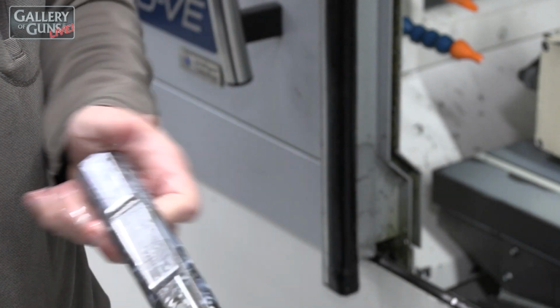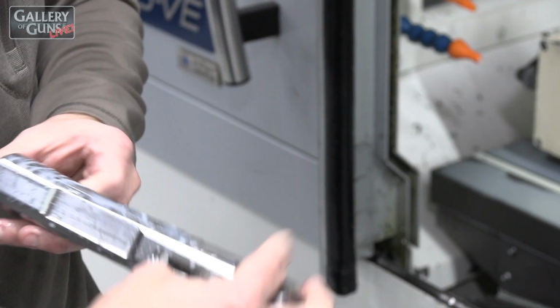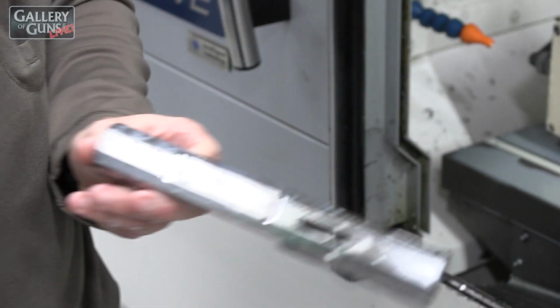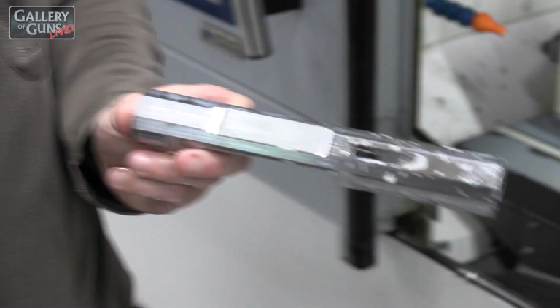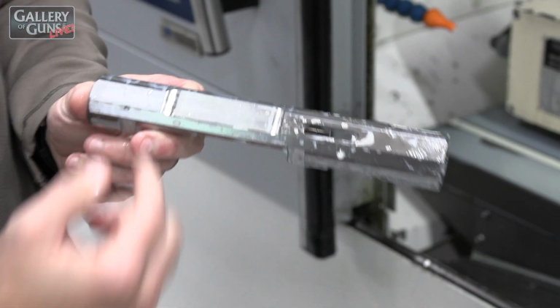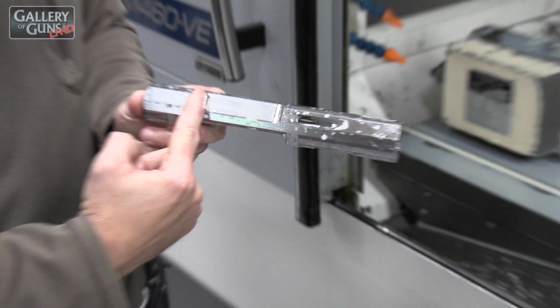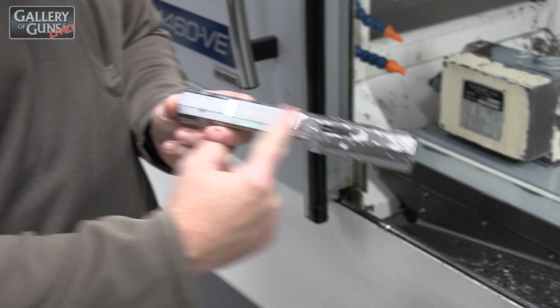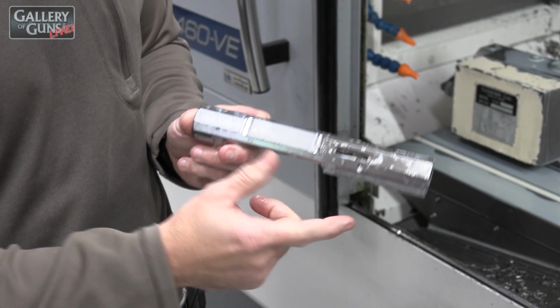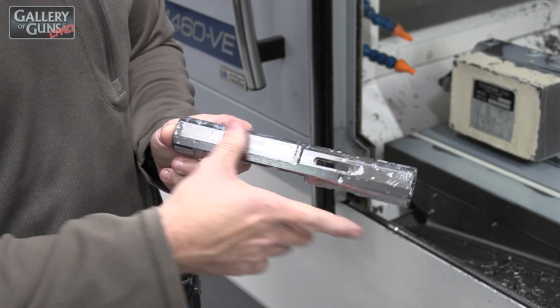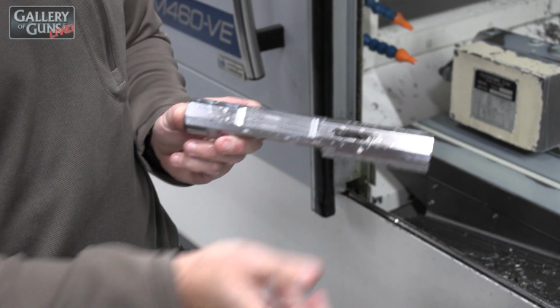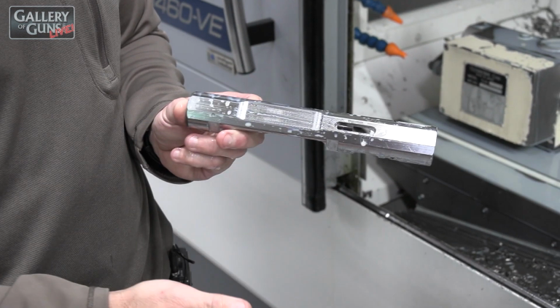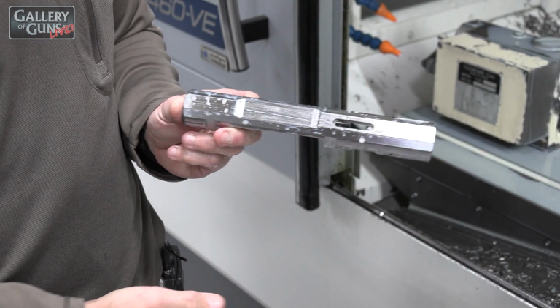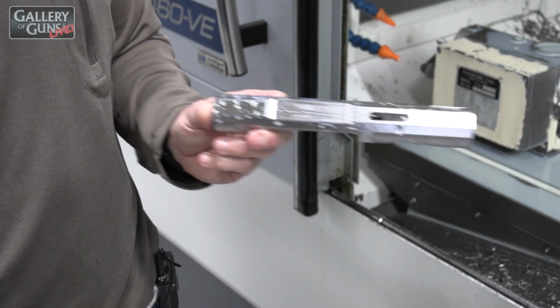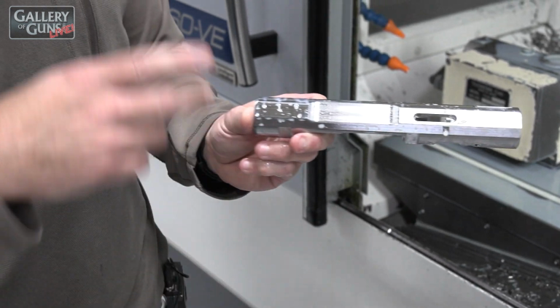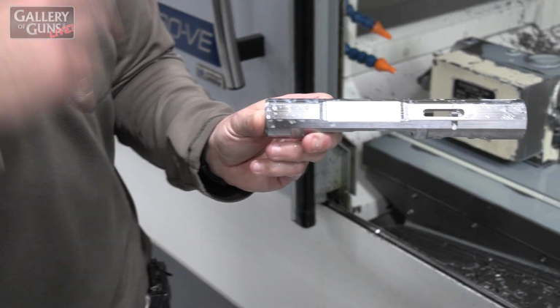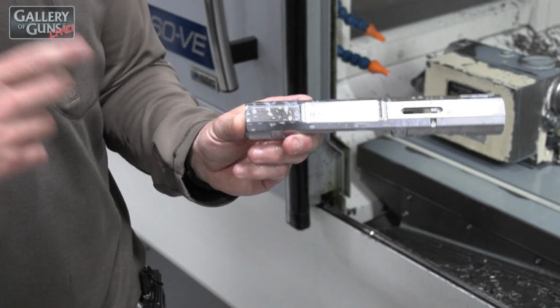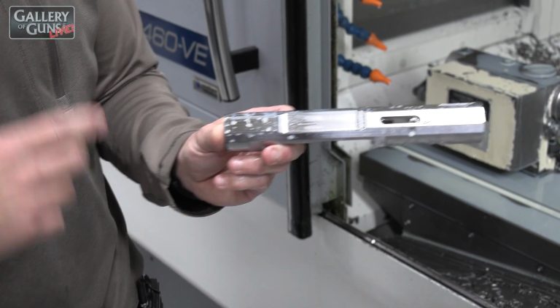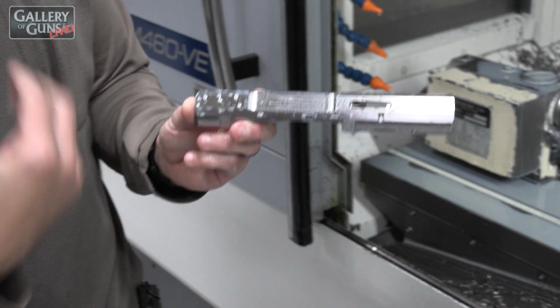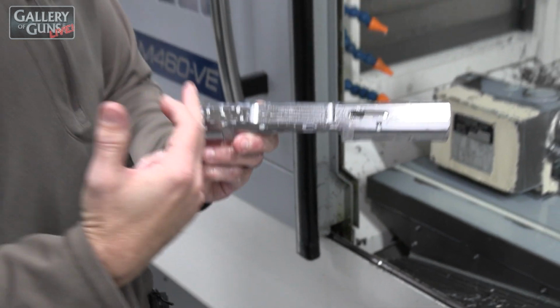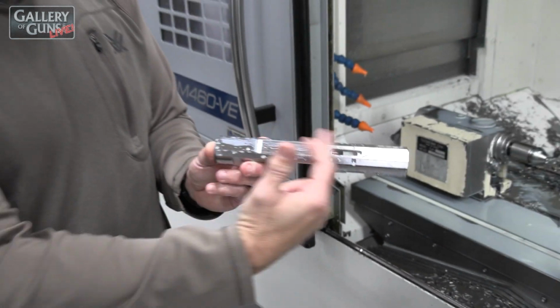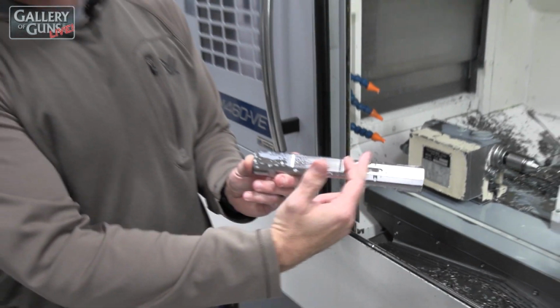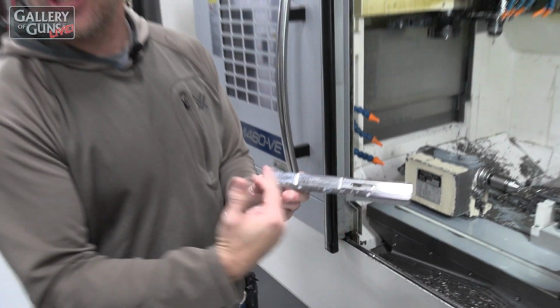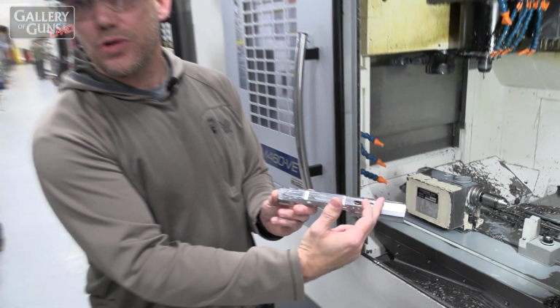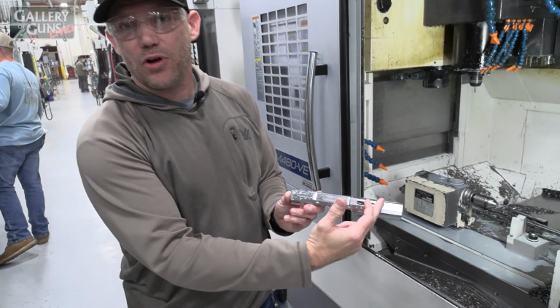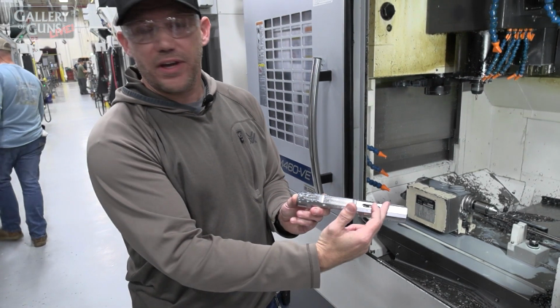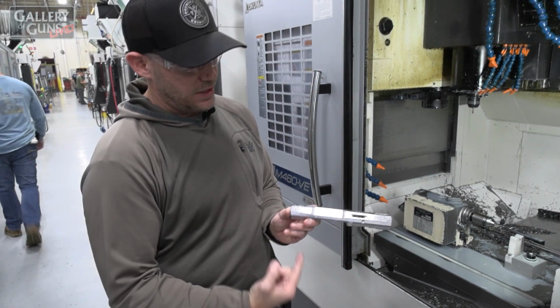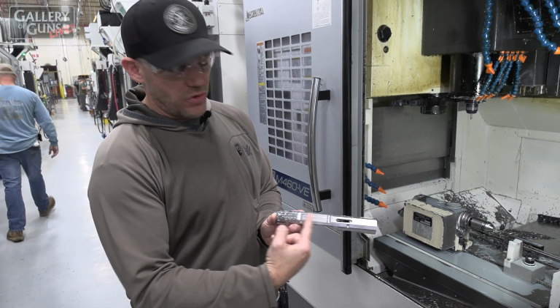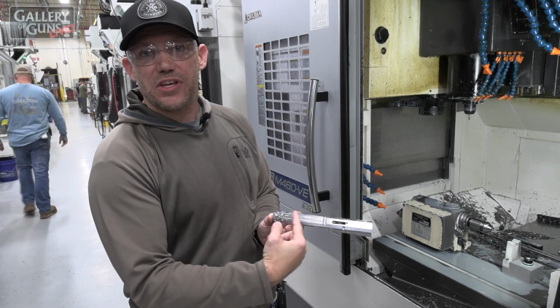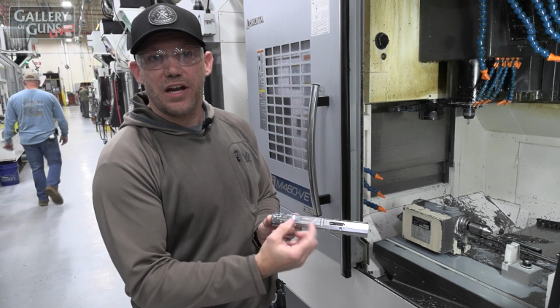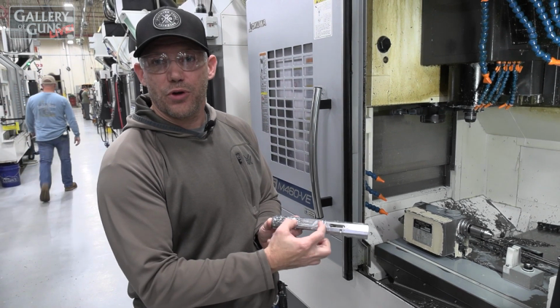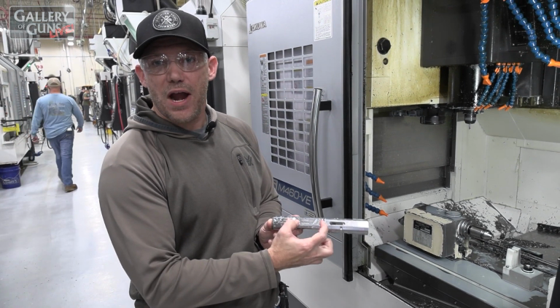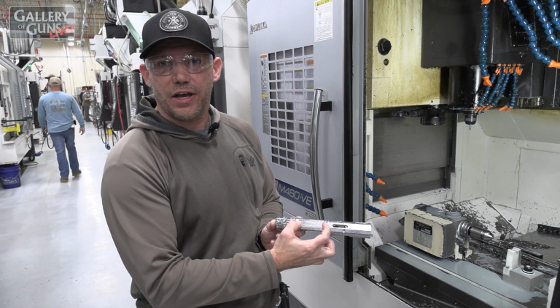A new feature on Gen2 — we call it a billboard cut. What you used to see marked on the barrel, we're now marking on the side of the receiver. So we've got this cut here for the Ruger American to go.